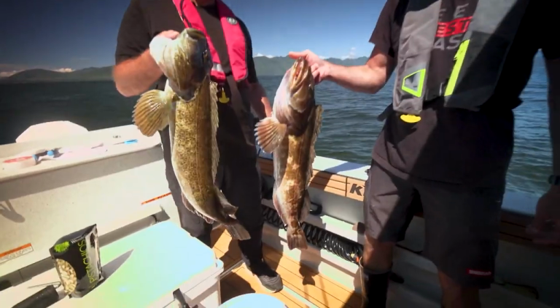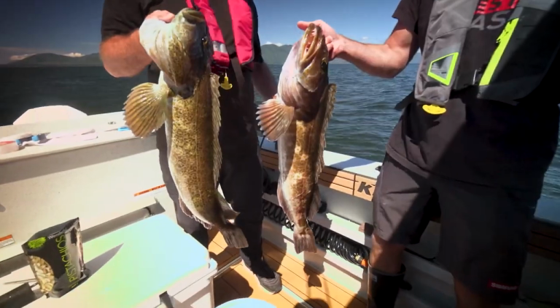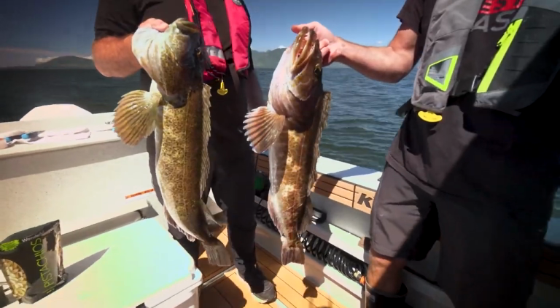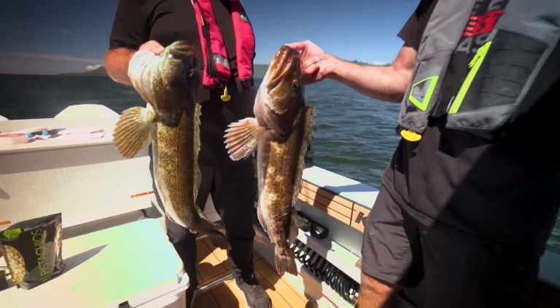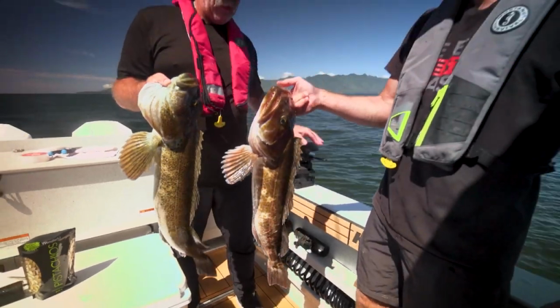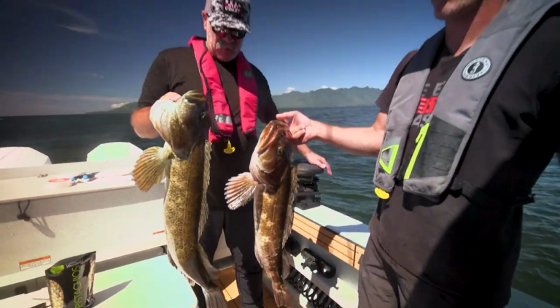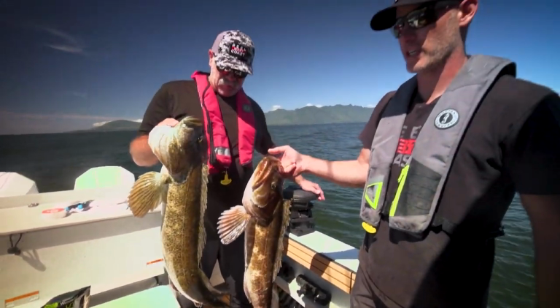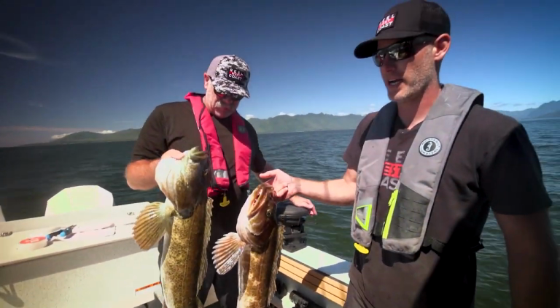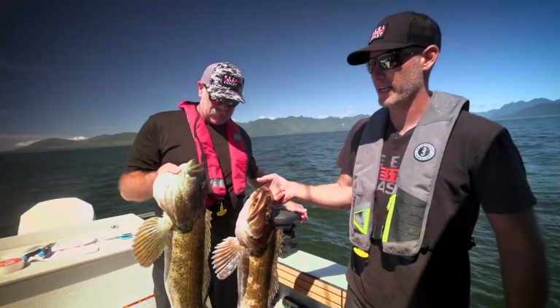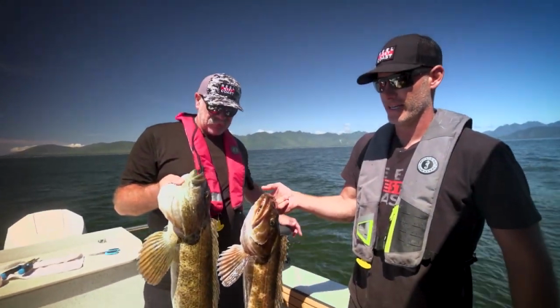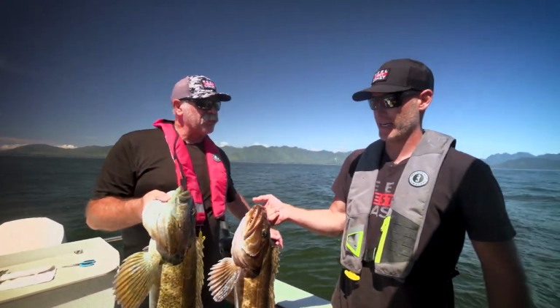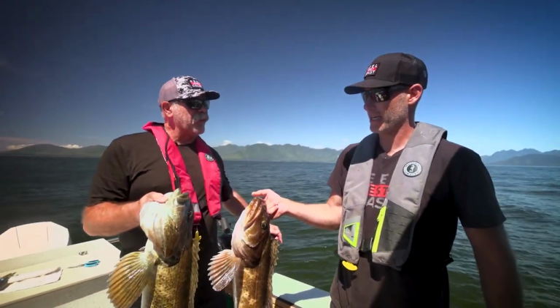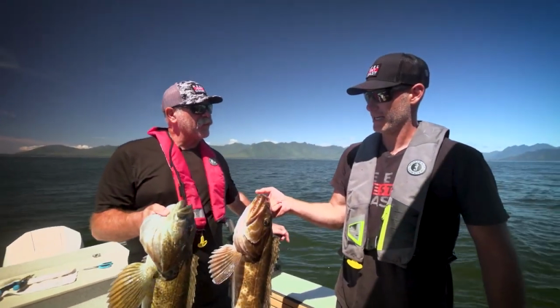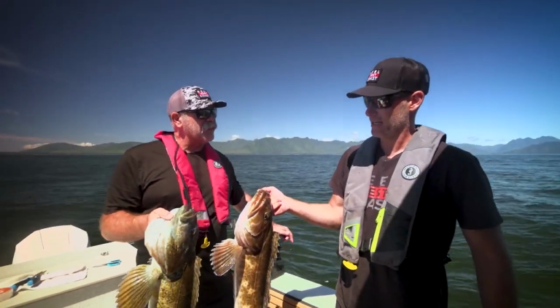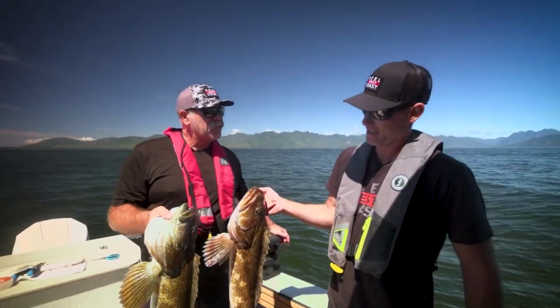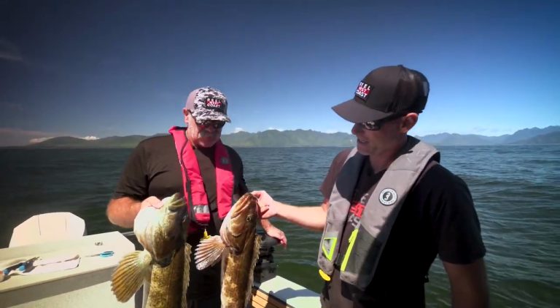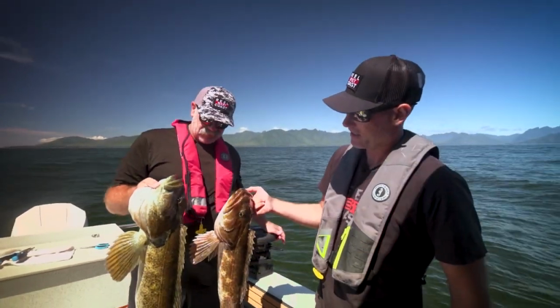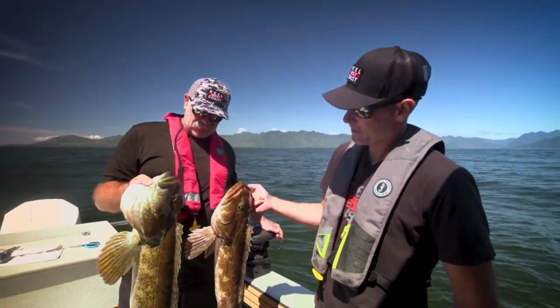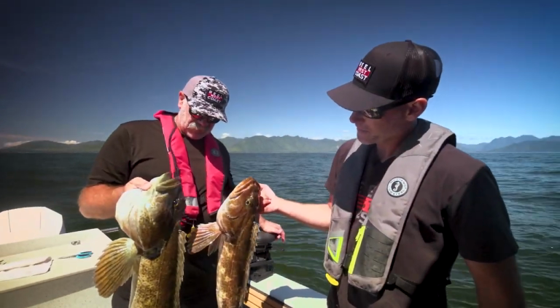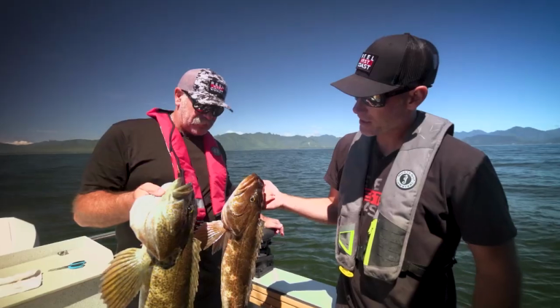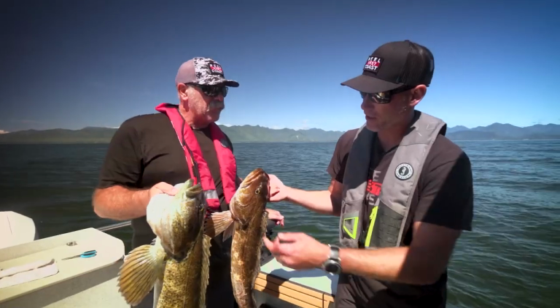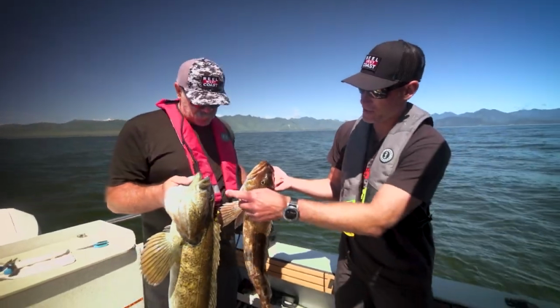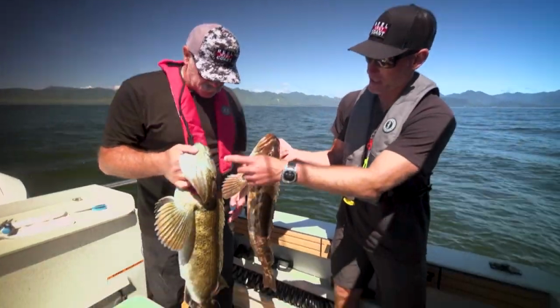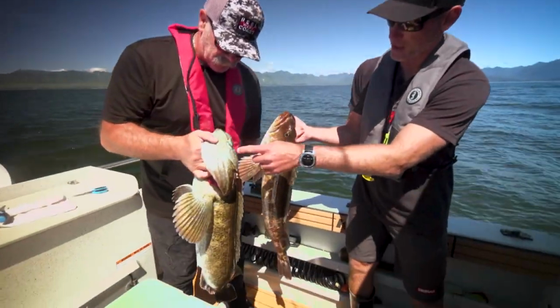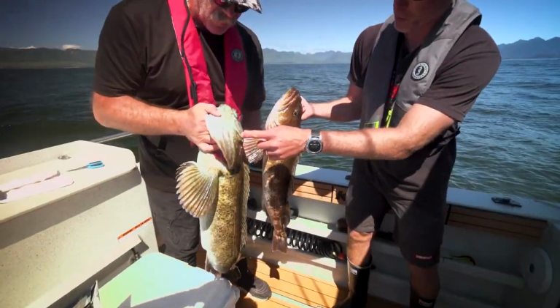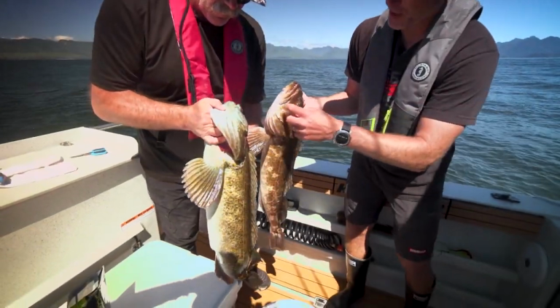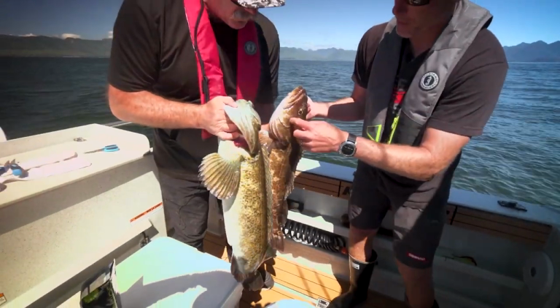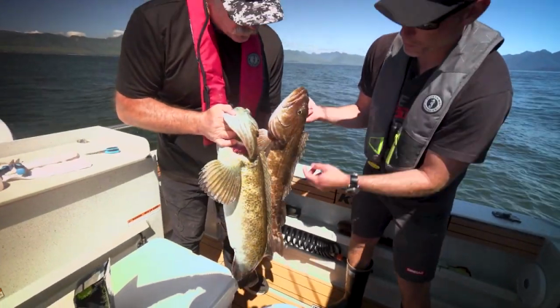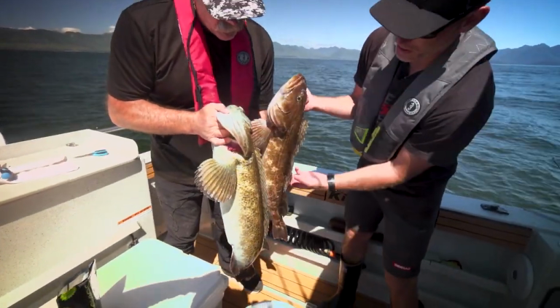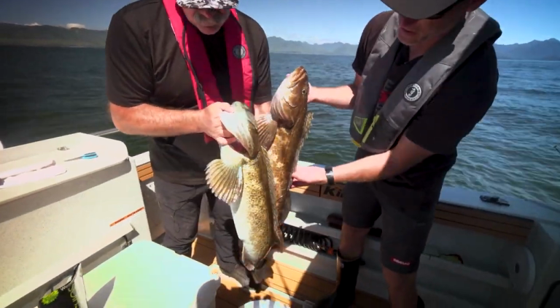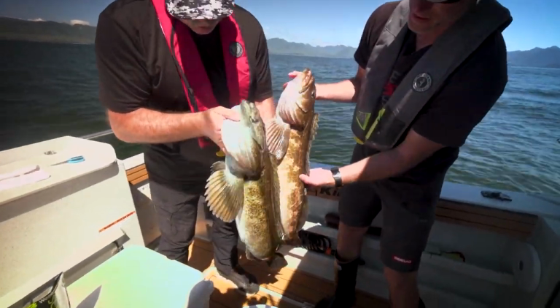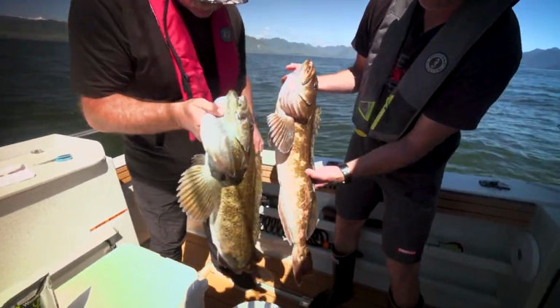Not a bad day lingcod fishing here, Babs! Double header right here. That's just a couple — look at the different colorings. You can see a little bit more green there, a little bit more orange in here. It's interesting.